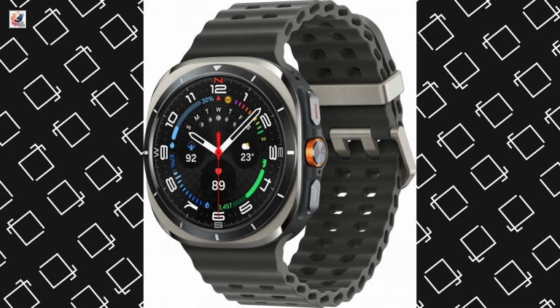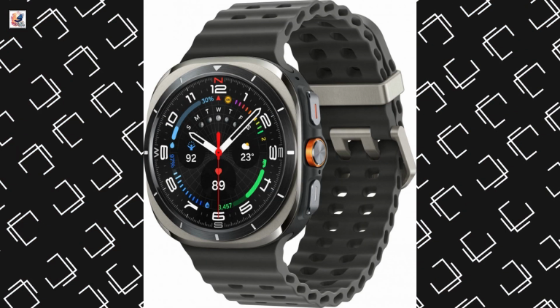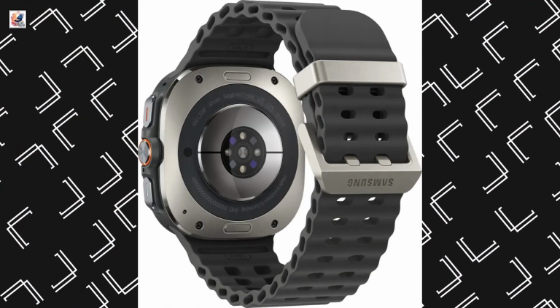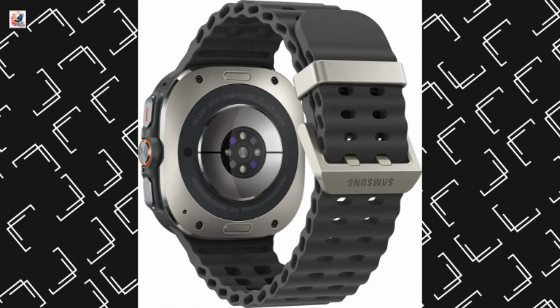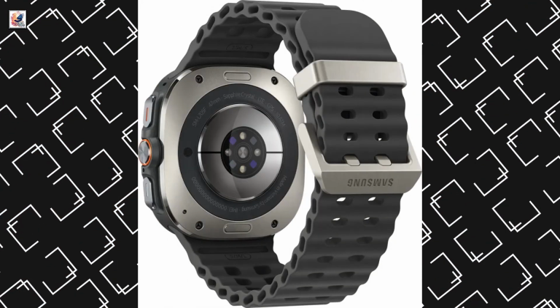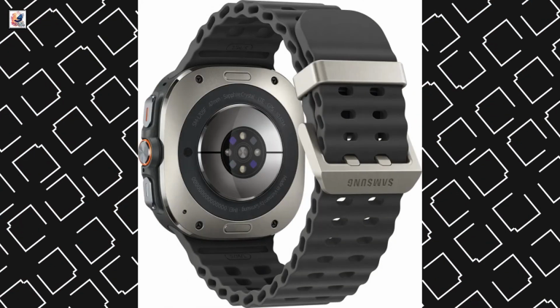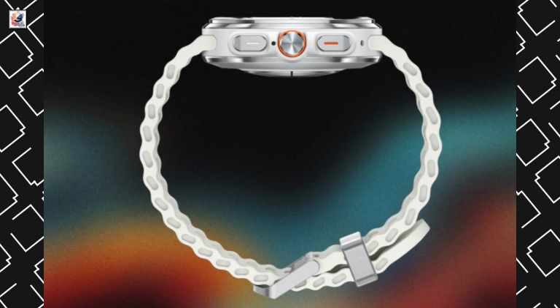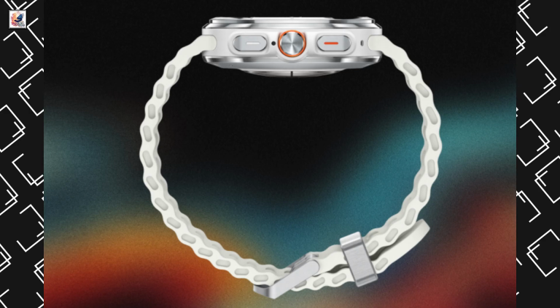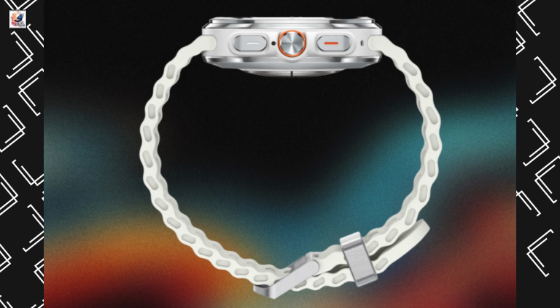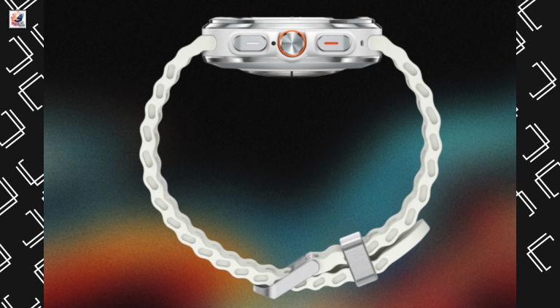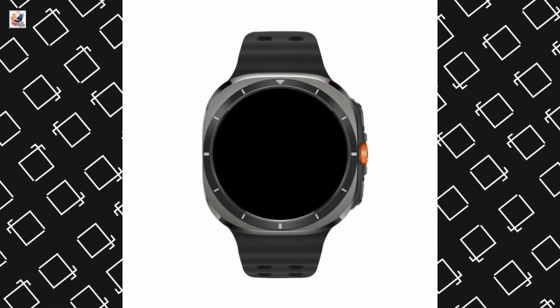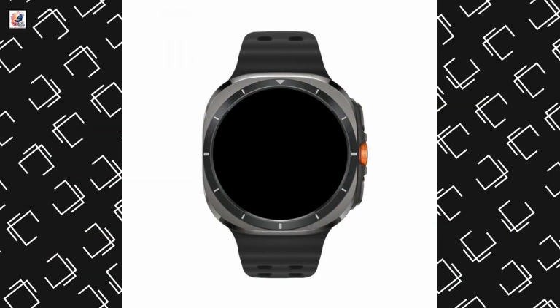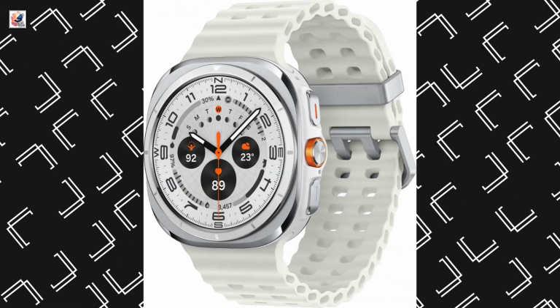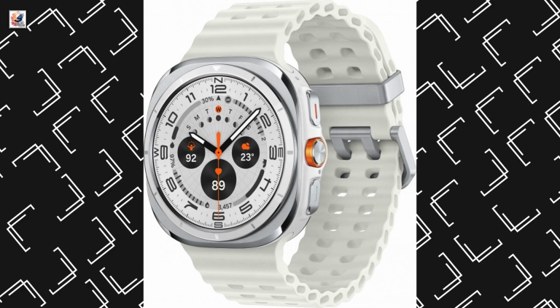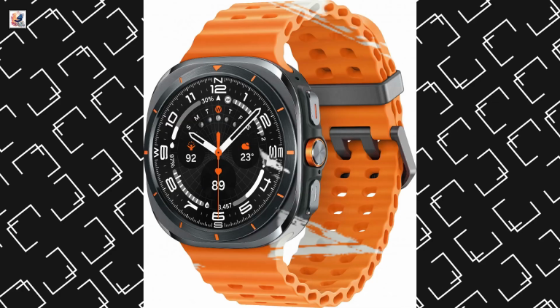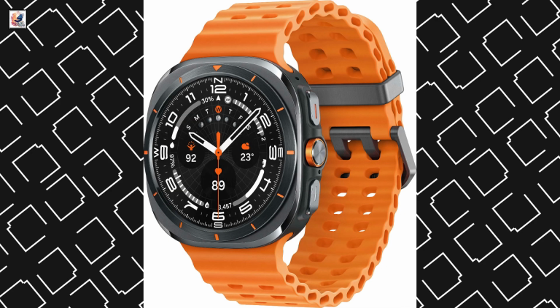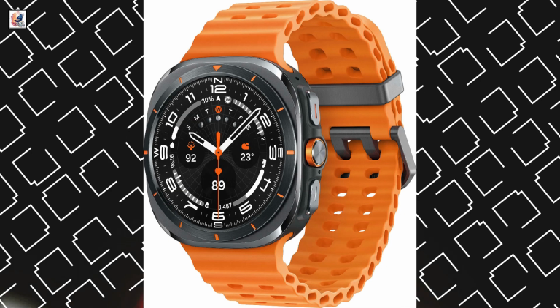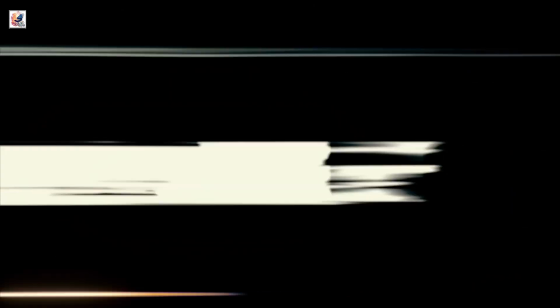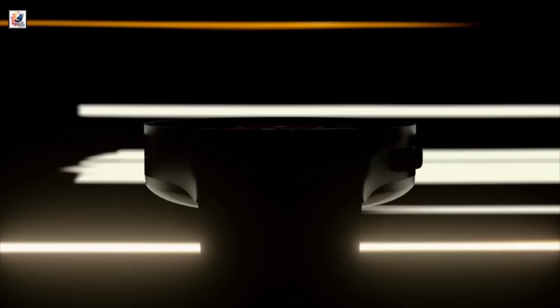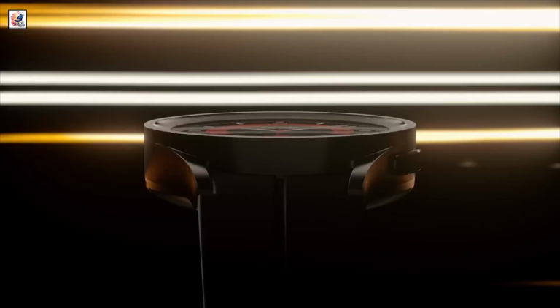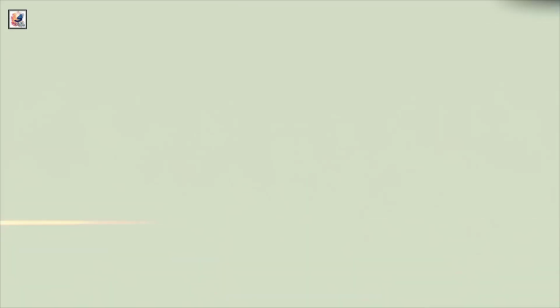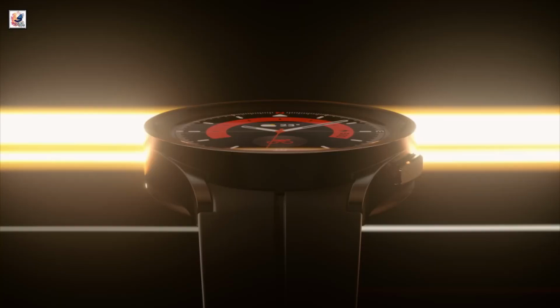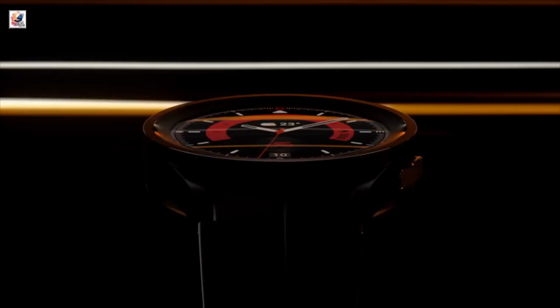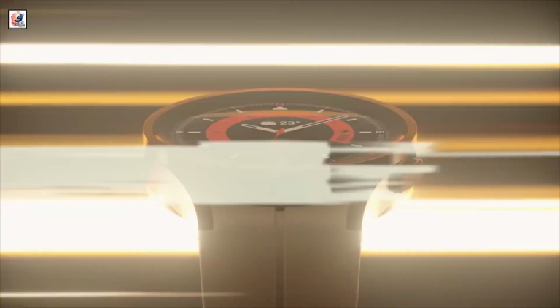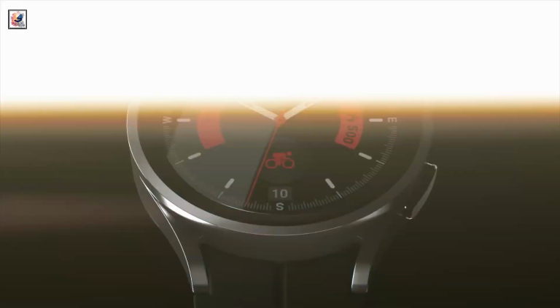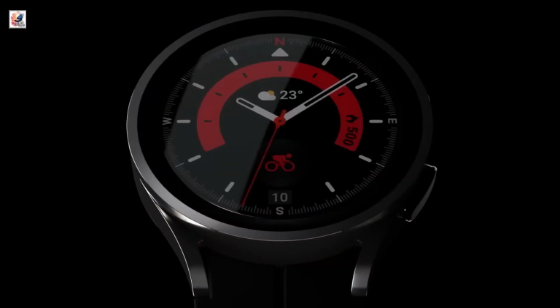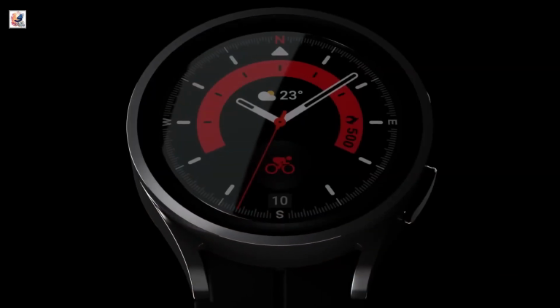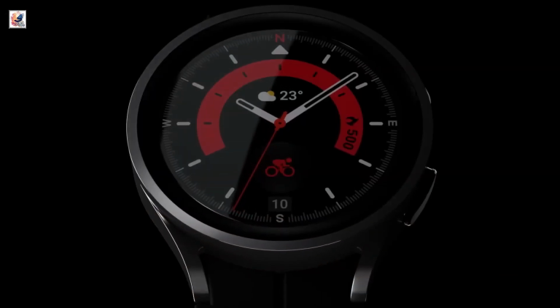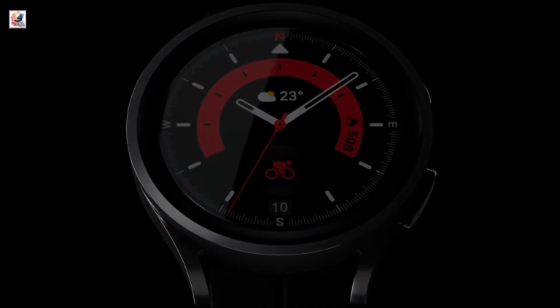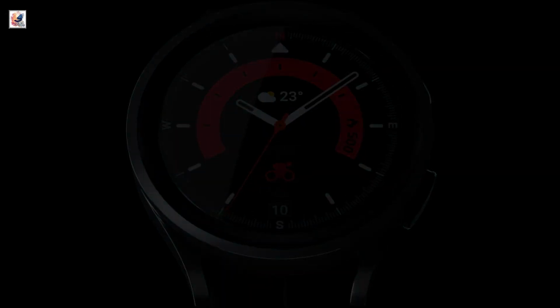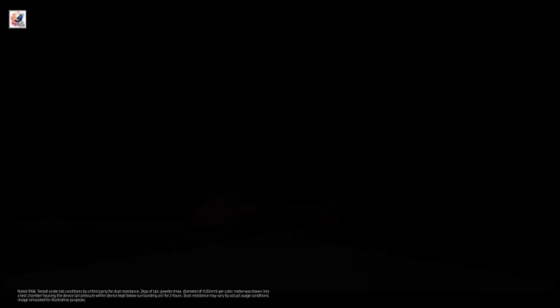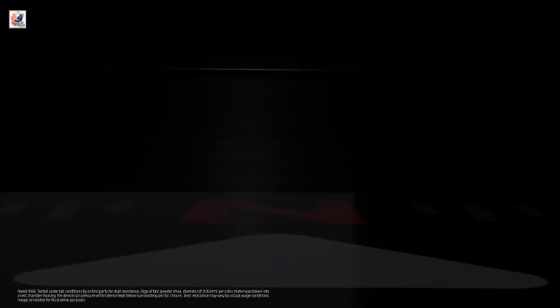This is the Galaxy Watch Ultra first look. The Galaxy Watch Ultra is shown in dark gray, silver, and orange. It will be introduced with a modern and different design compared to previously released Galaxy Watches.